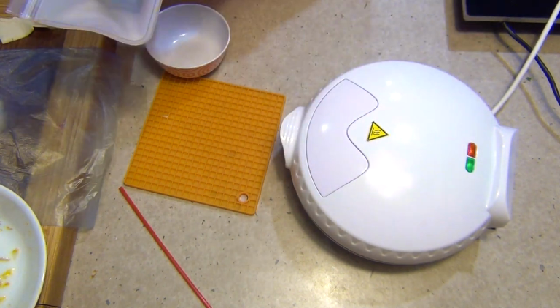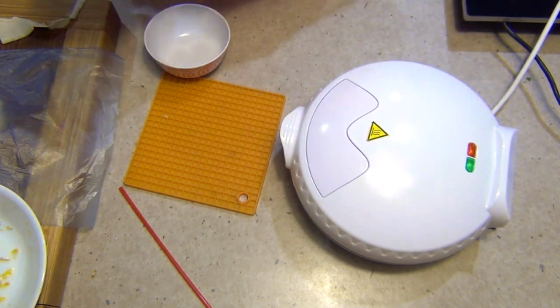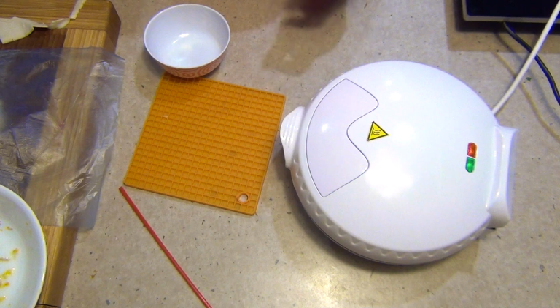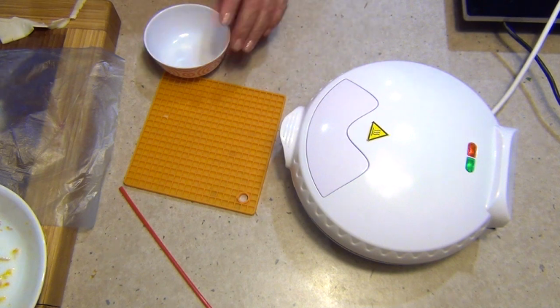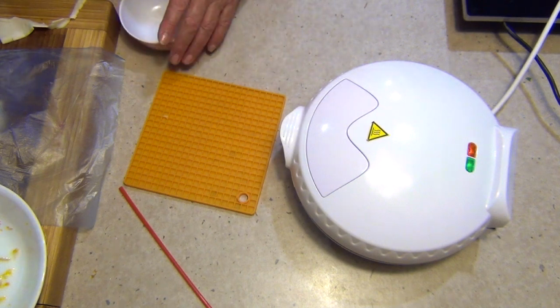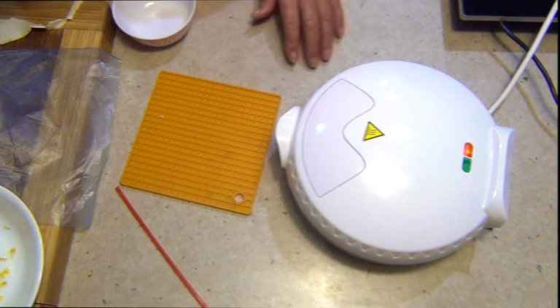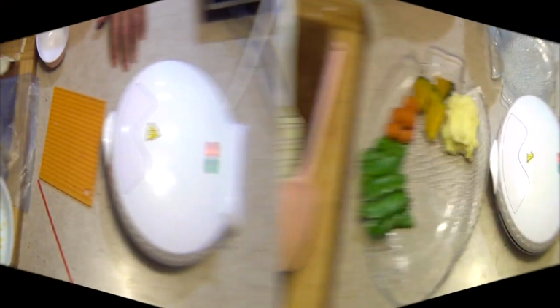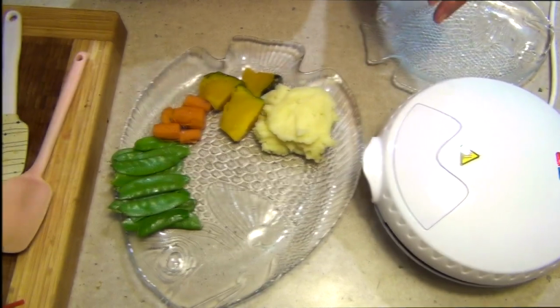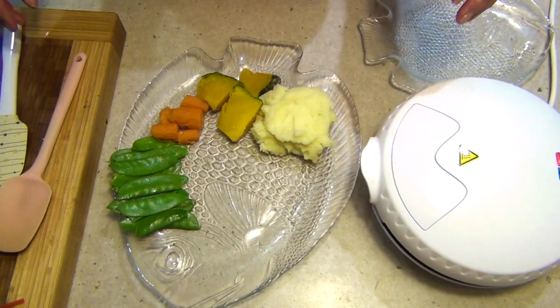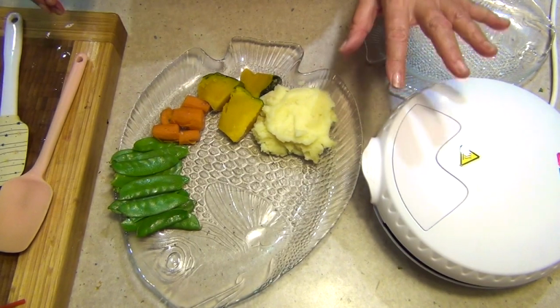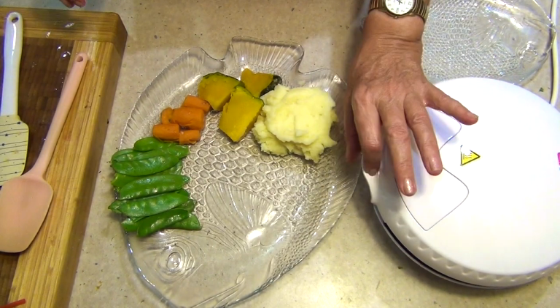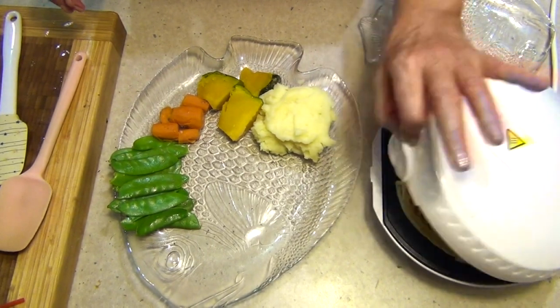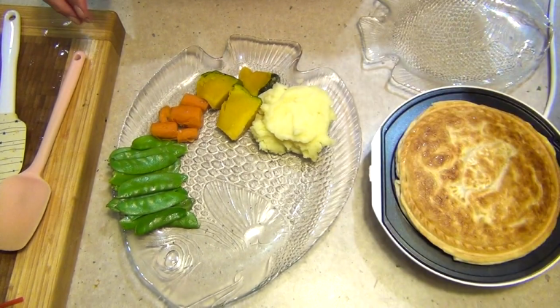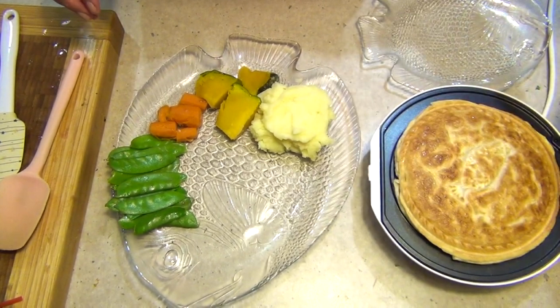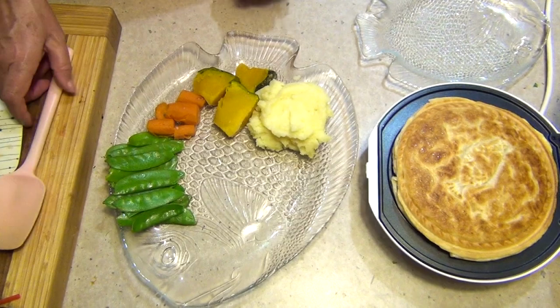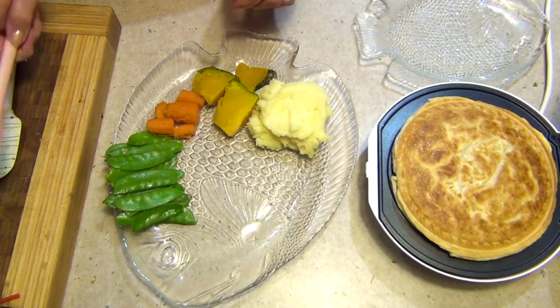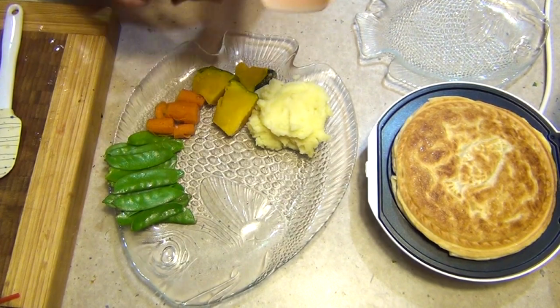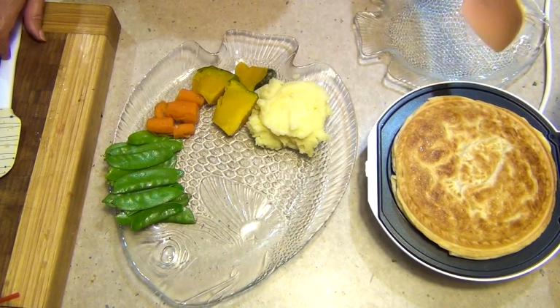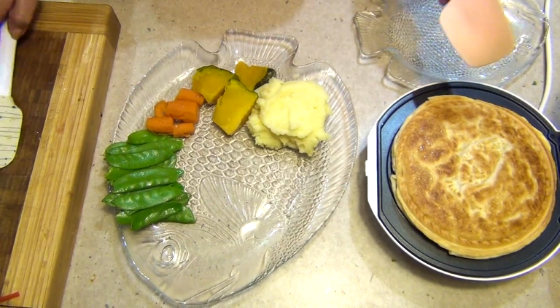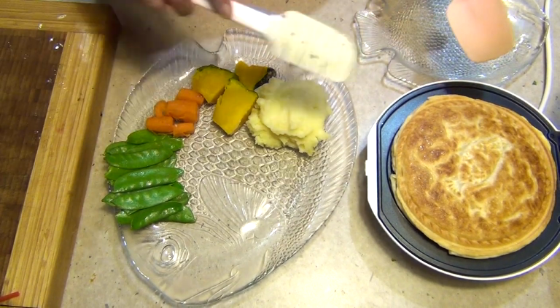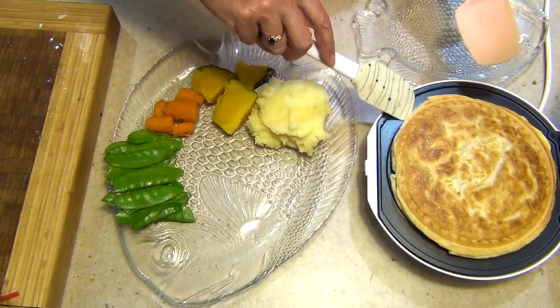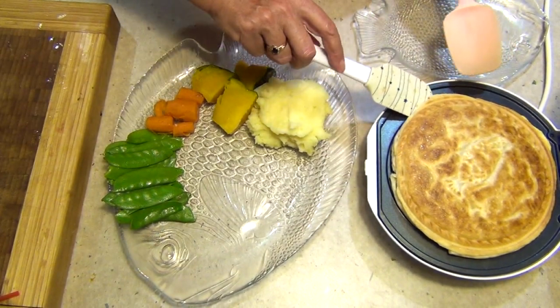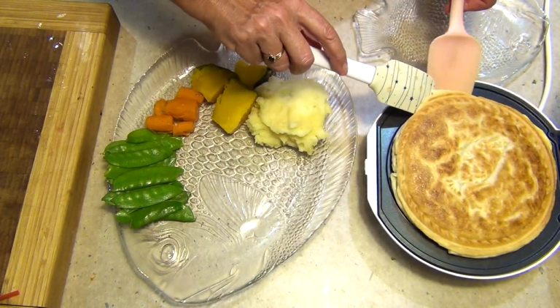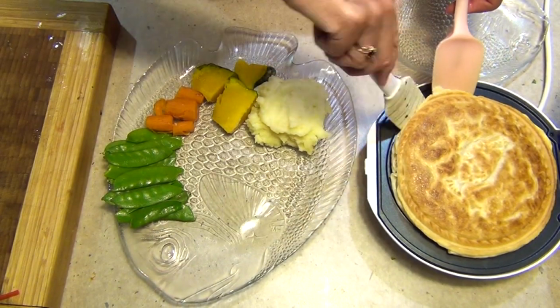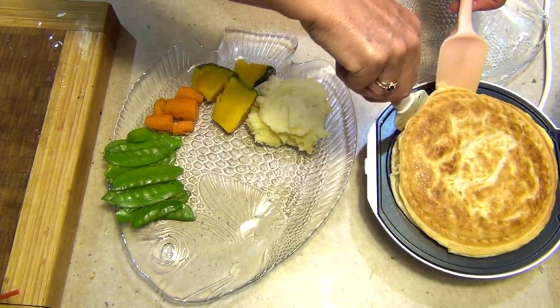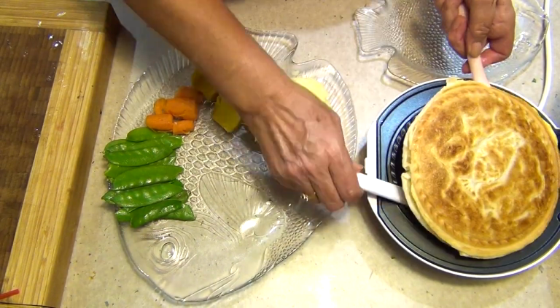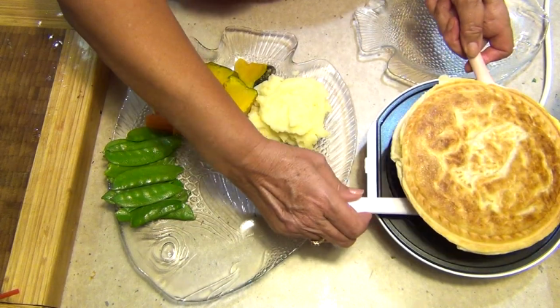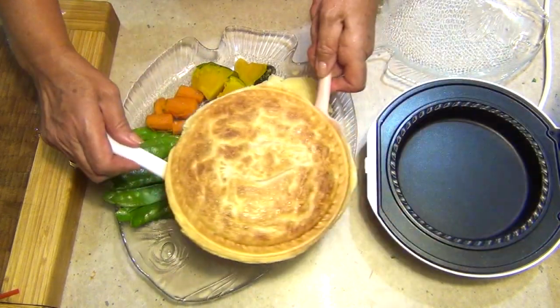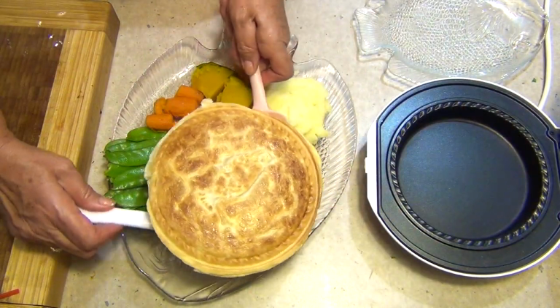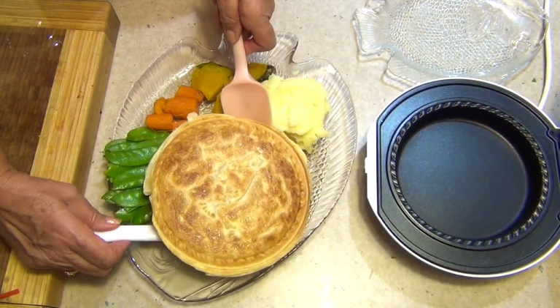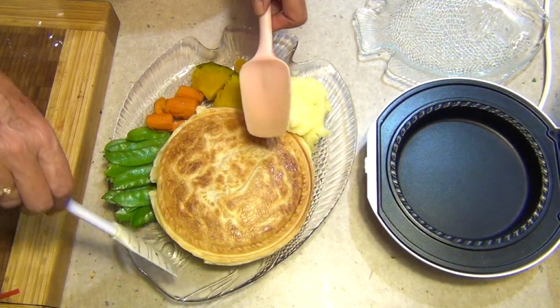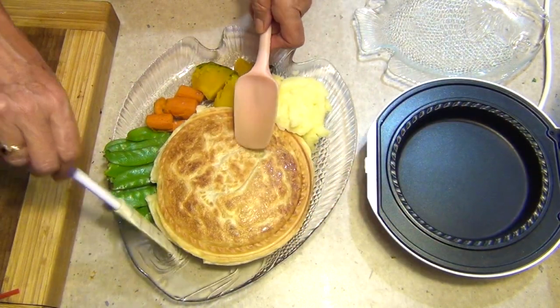Serving that with some mashed vegetables and some snow peas. We've got this cute little fish platter - we're going to fetch our fish pie out. It's perfectly cooked as you can see and we just need to get underneath it to lift it out.